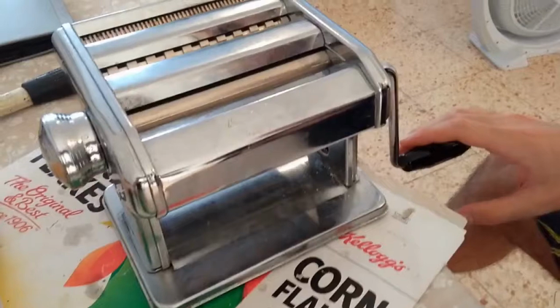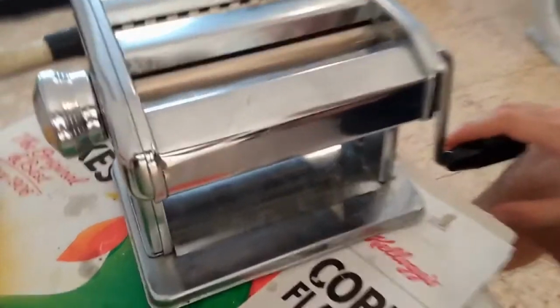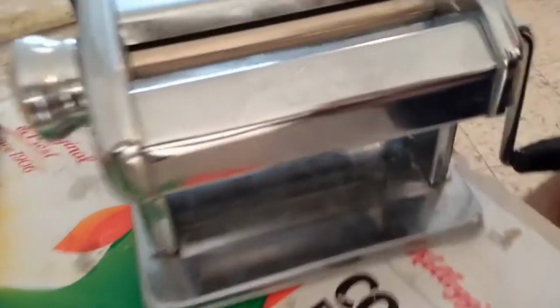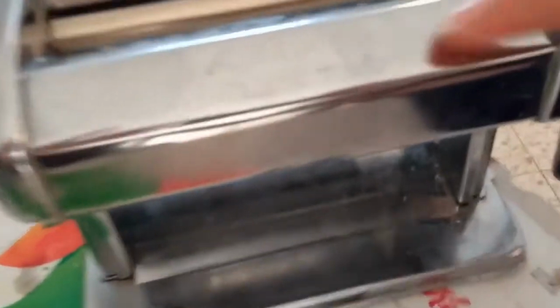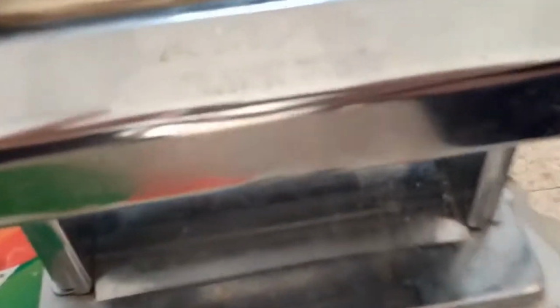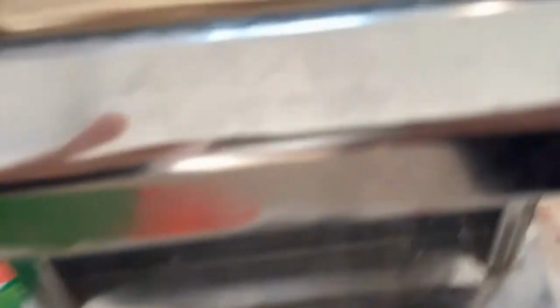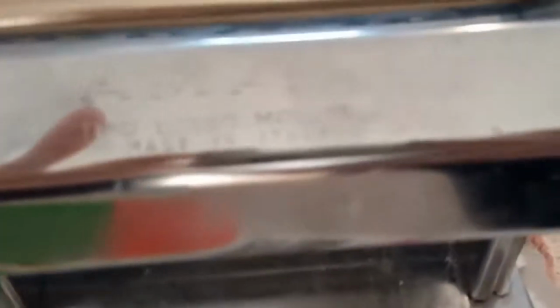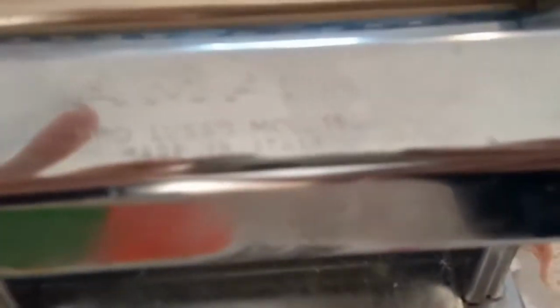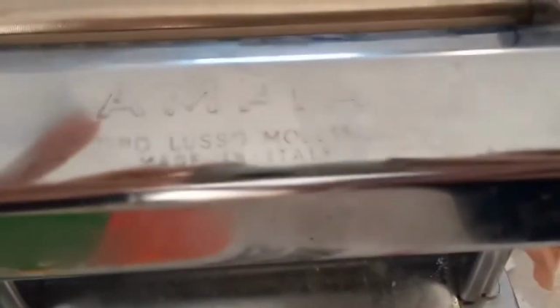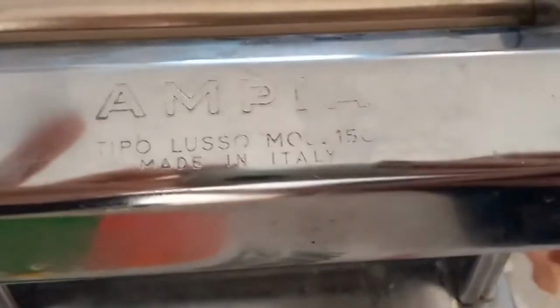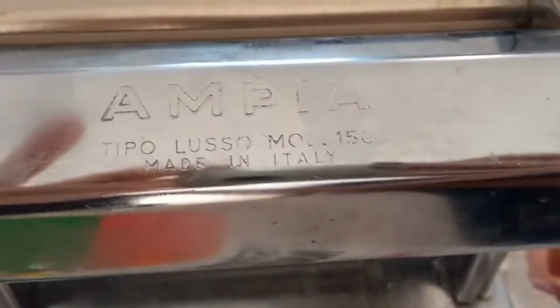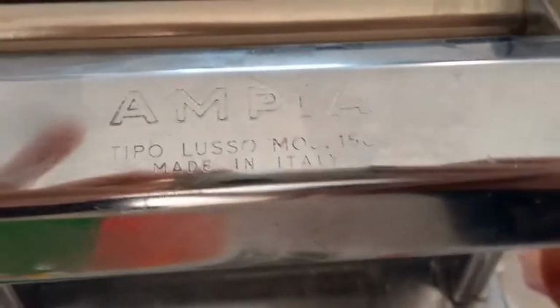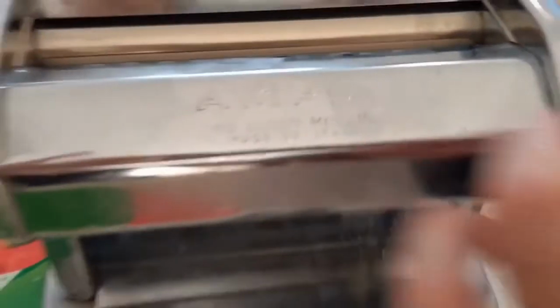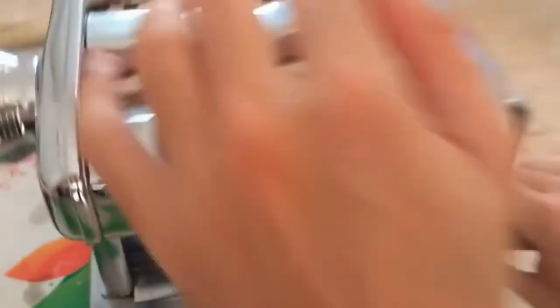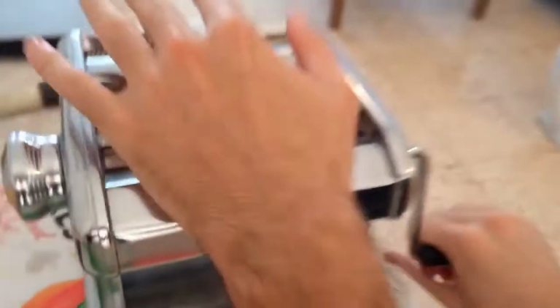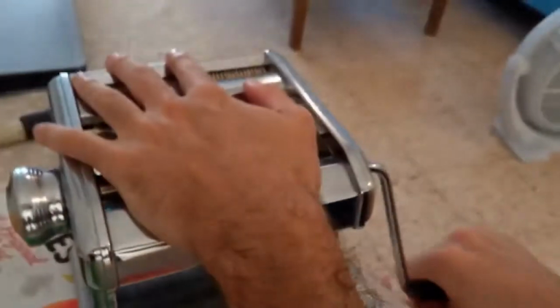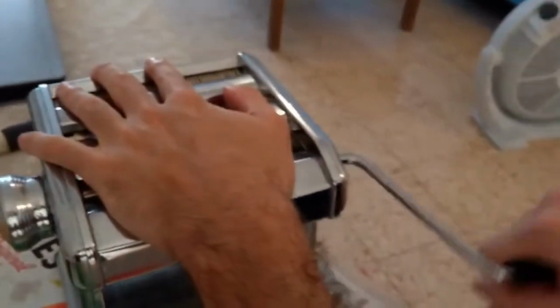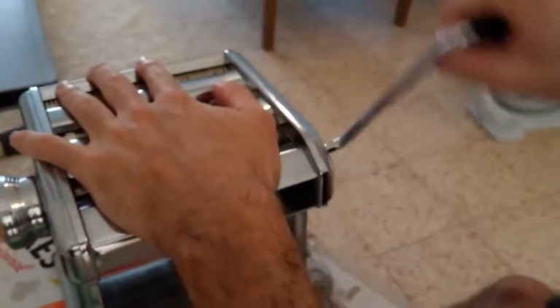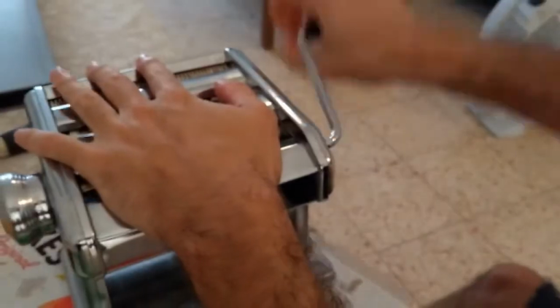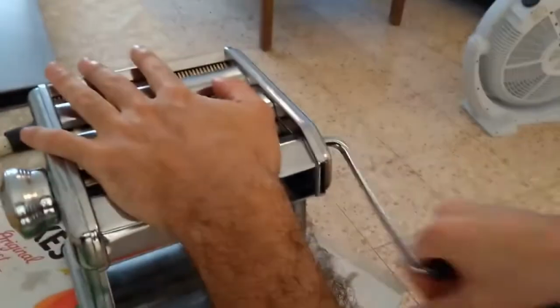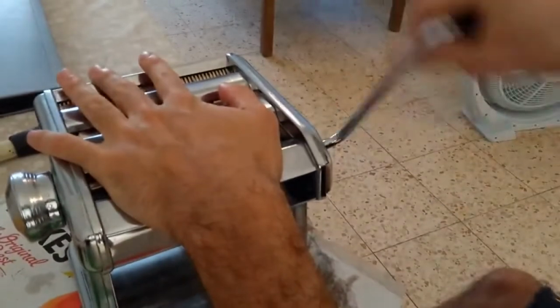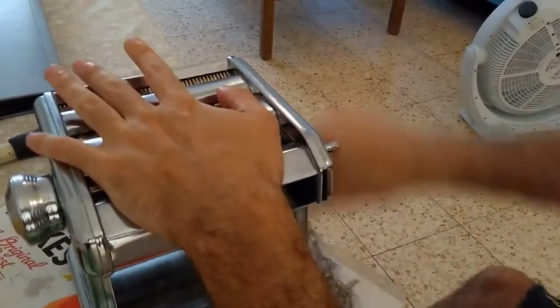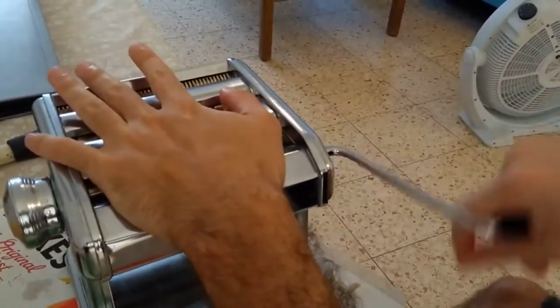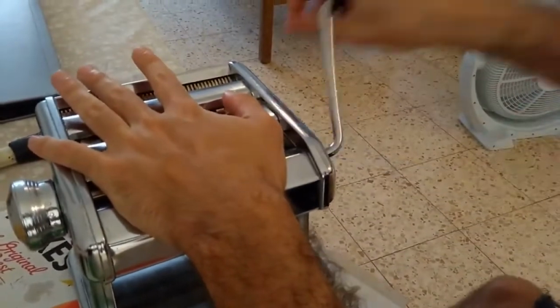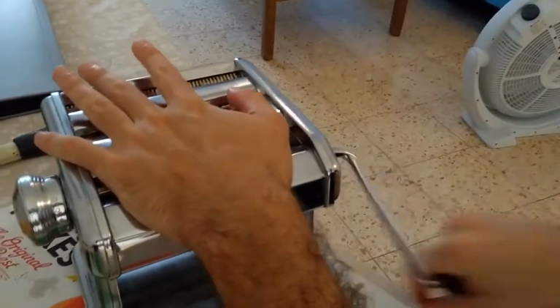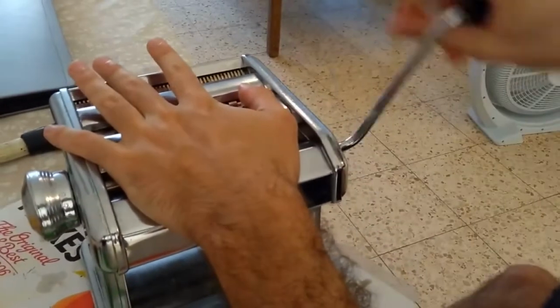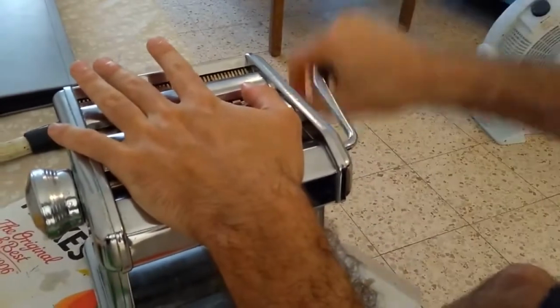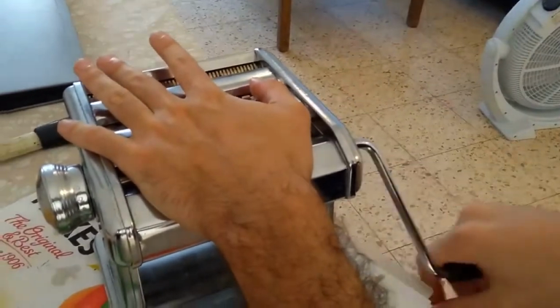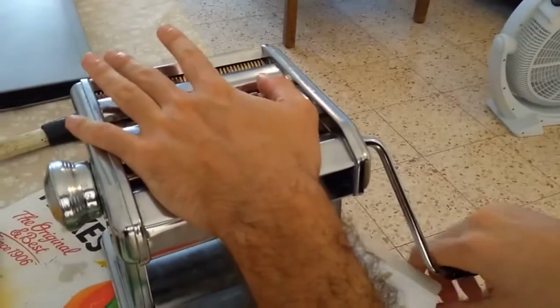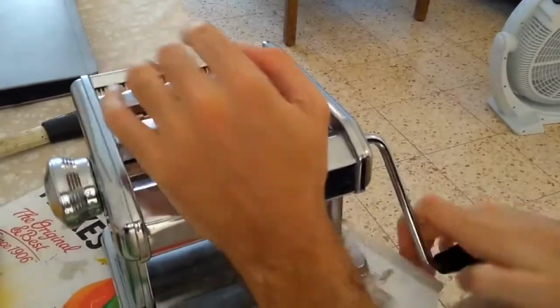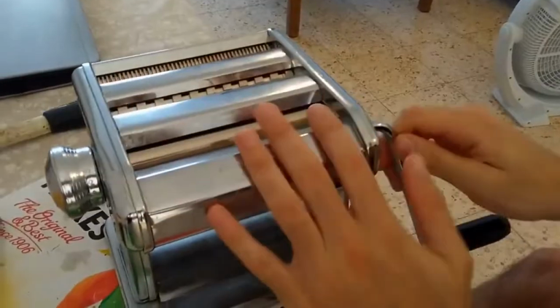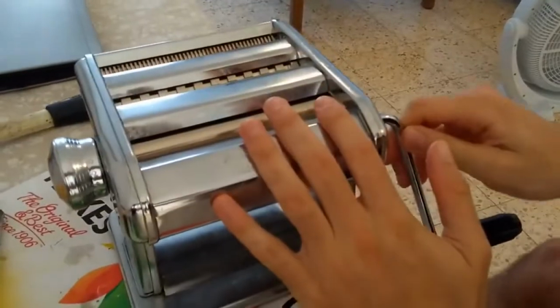This is the Ampya pasta making machine and I had a very difficult time spinning this handle. It was very, very hard, so I decided to take it apart and see how I can fix it.